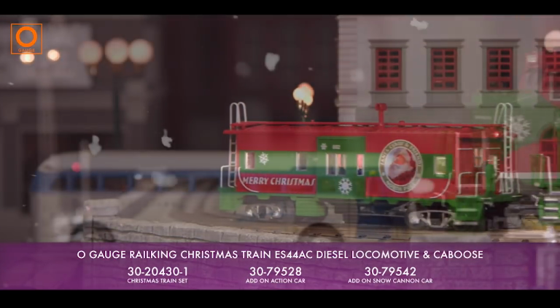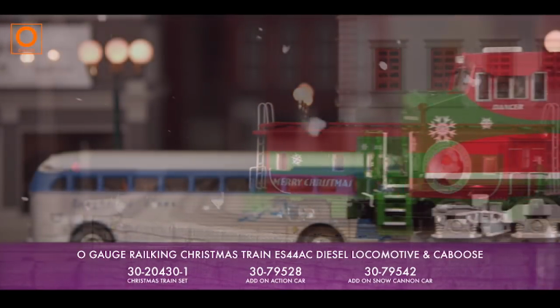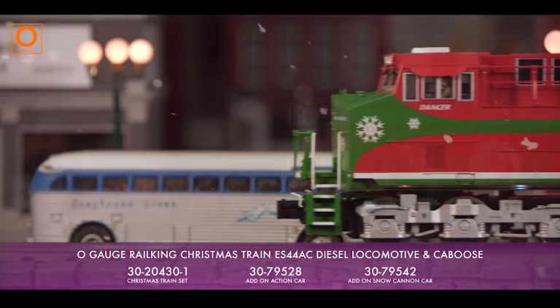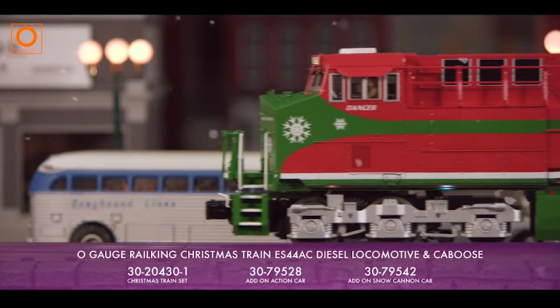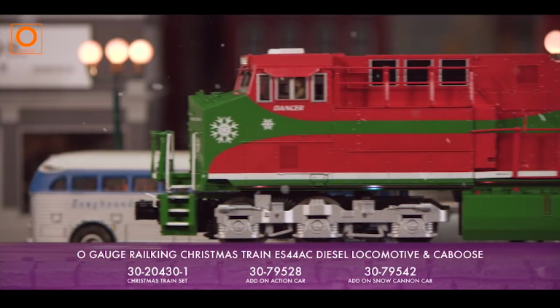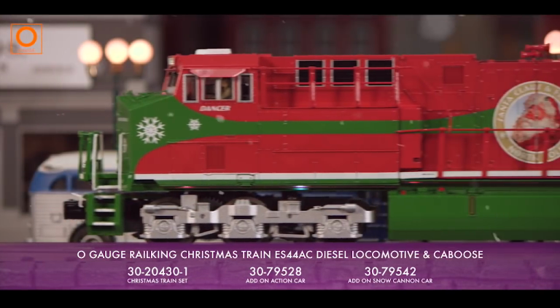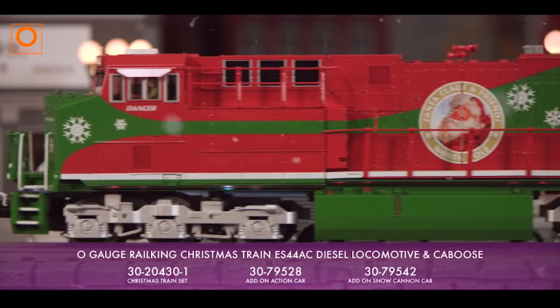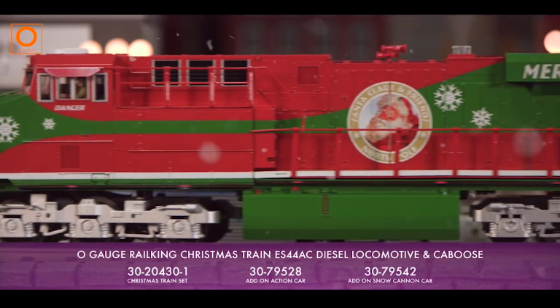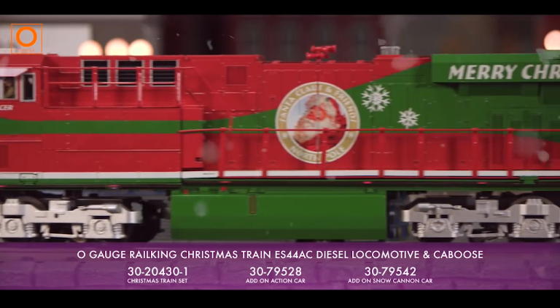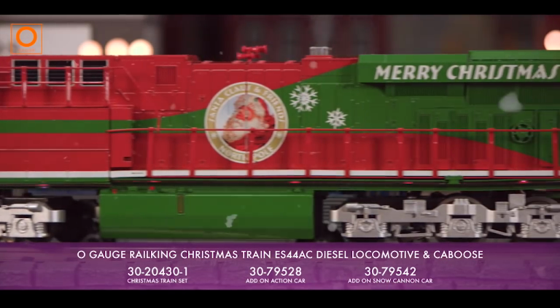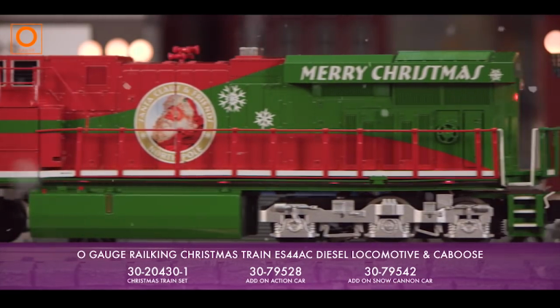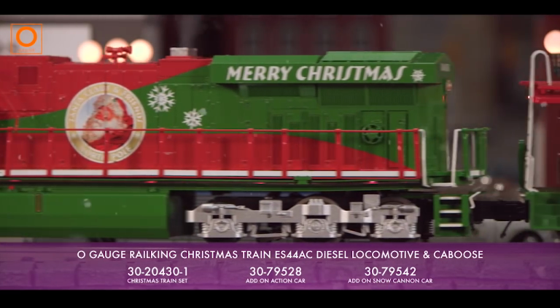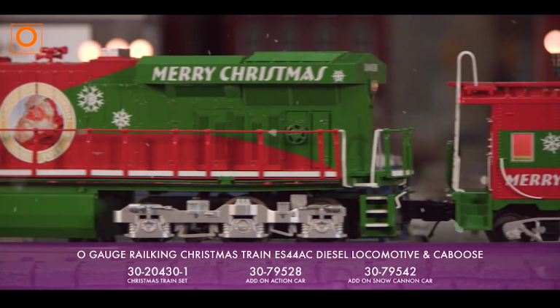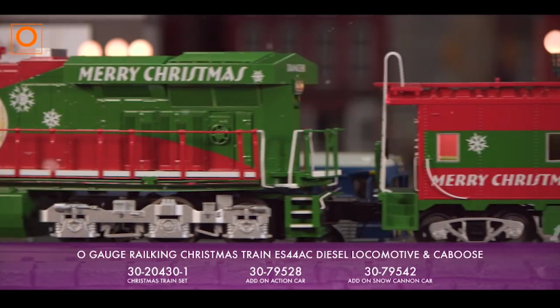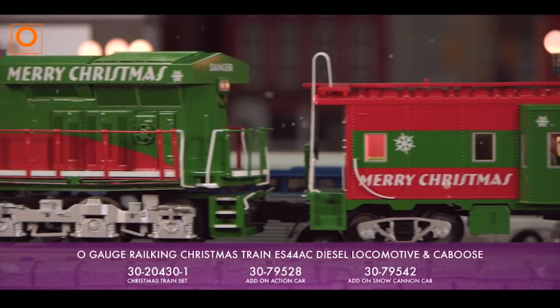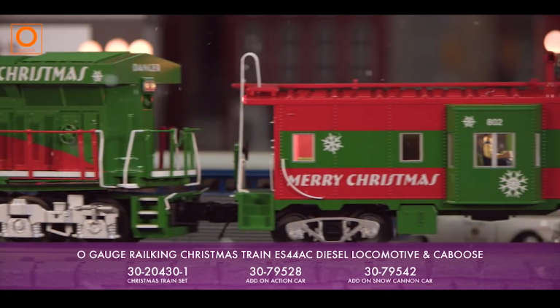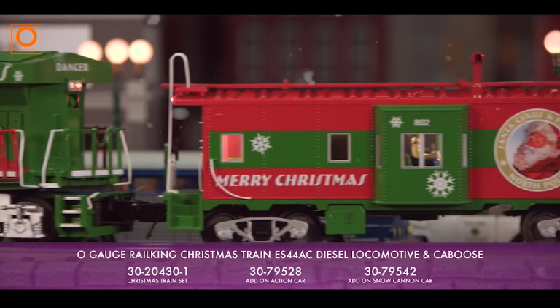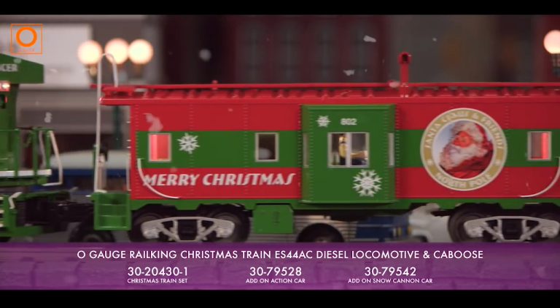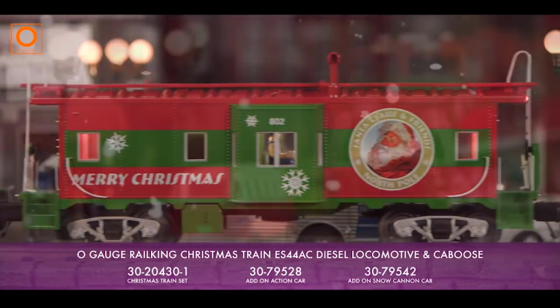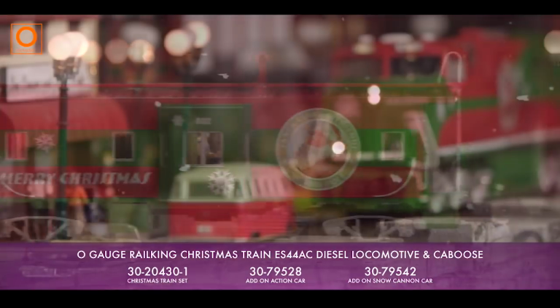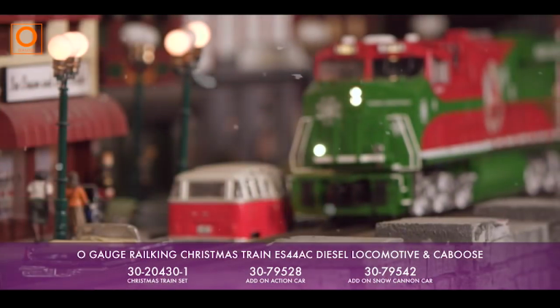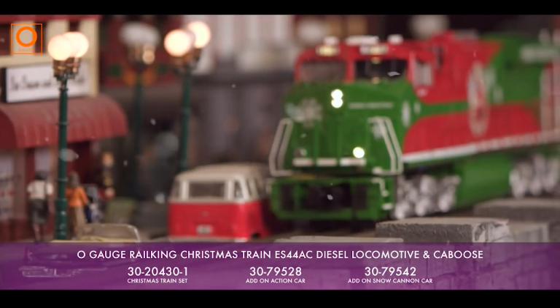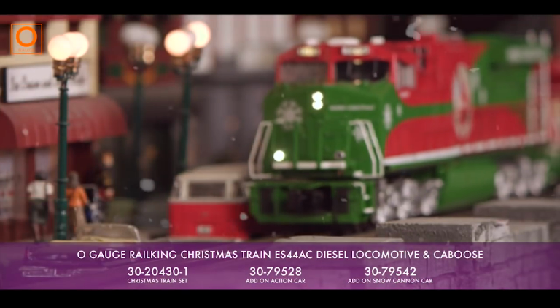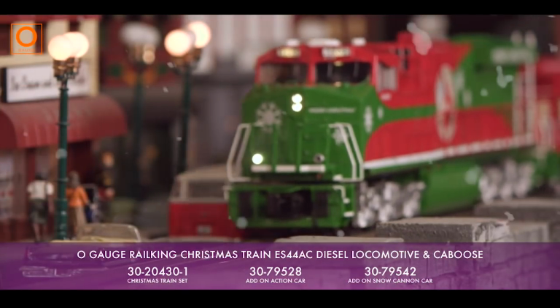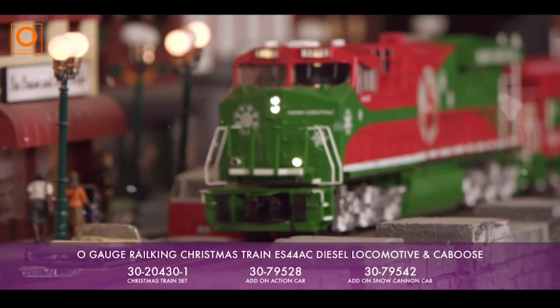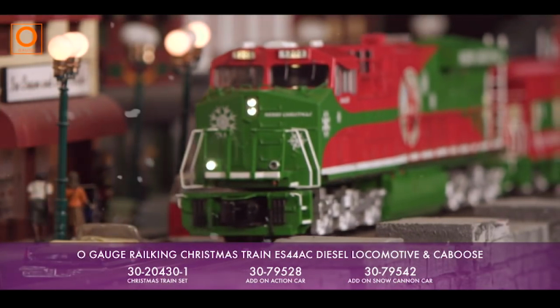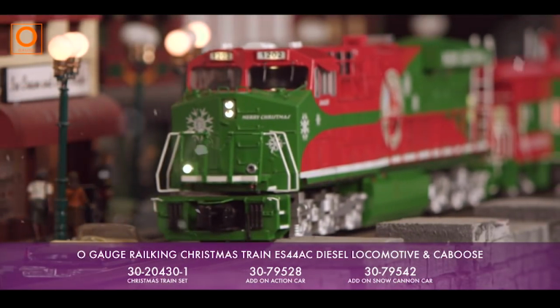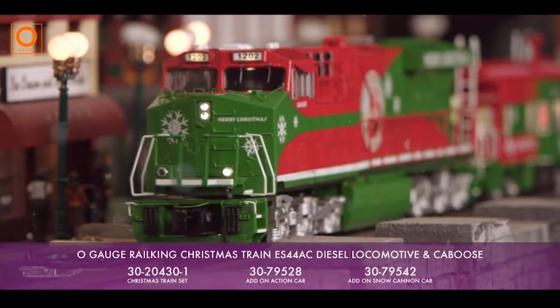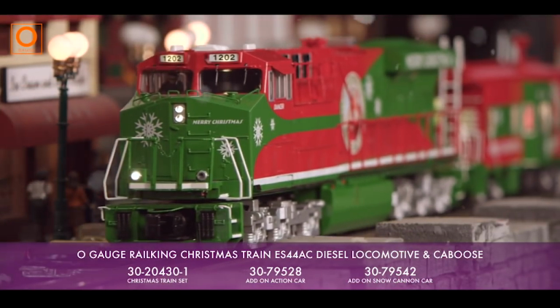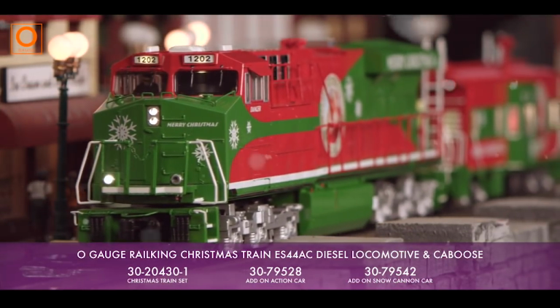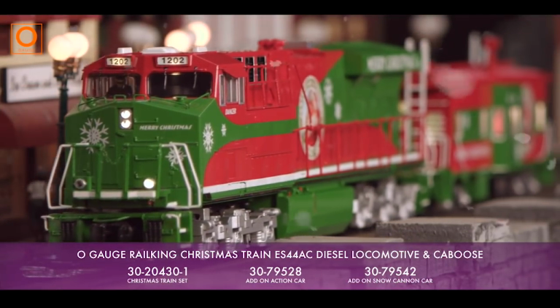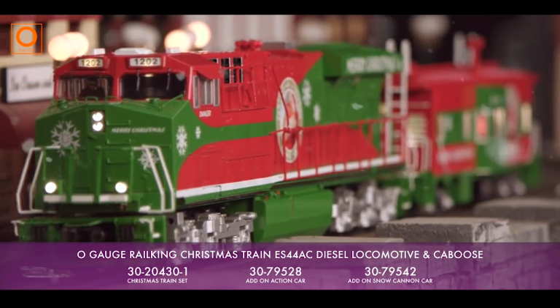Adding to the Christmas cheer, this model comes with flashing LED Christmas lights running the length of the locomotive, as well as directional constant voltage lighting and operational flashing ditch lights for a clearly lit trip around the tree.